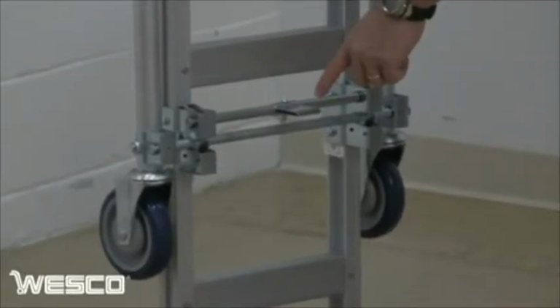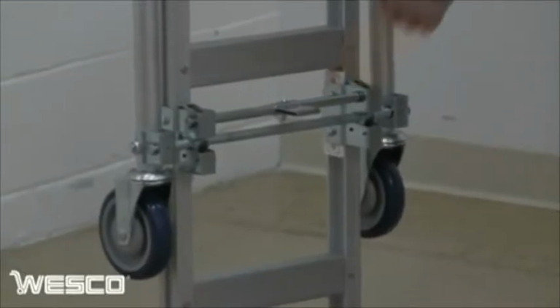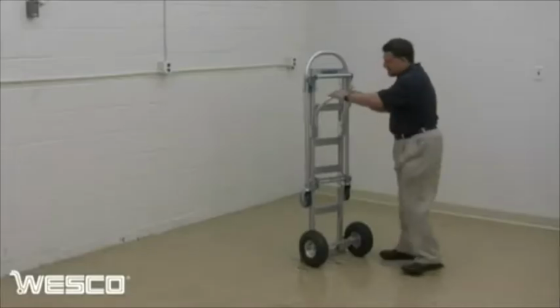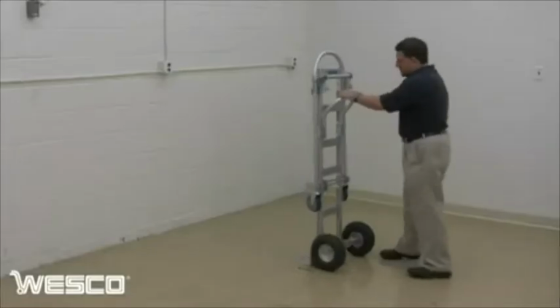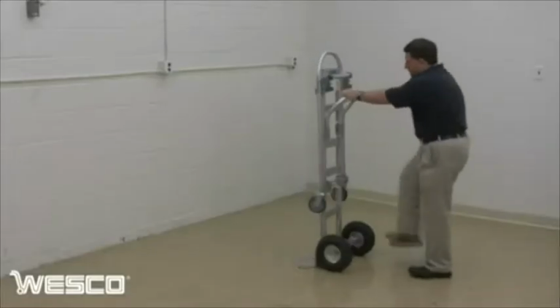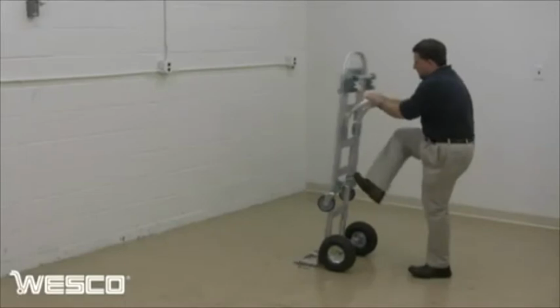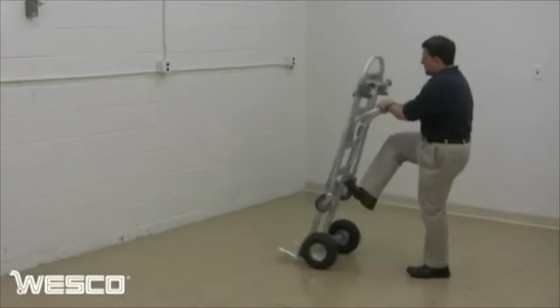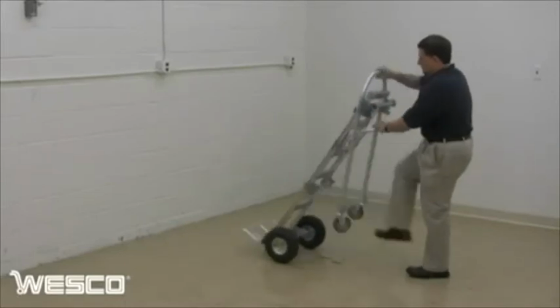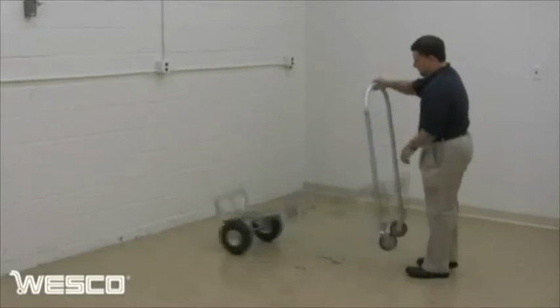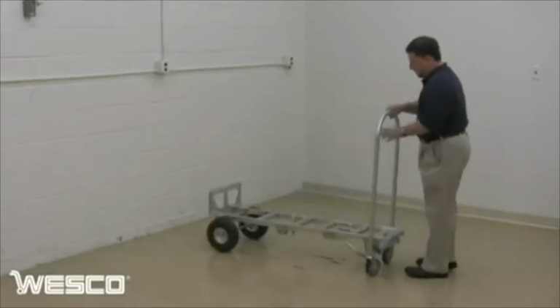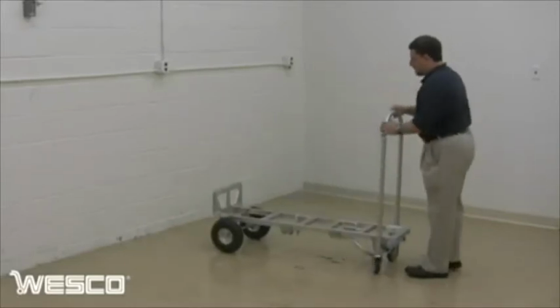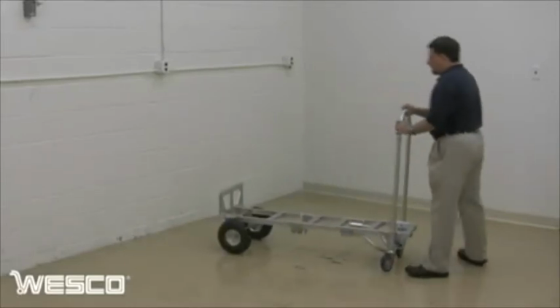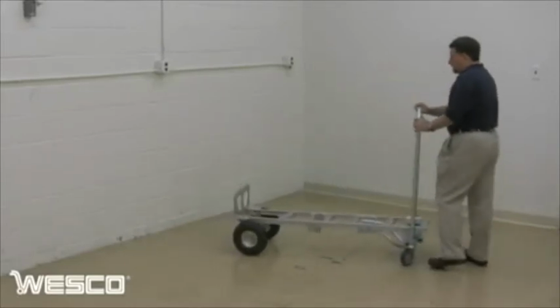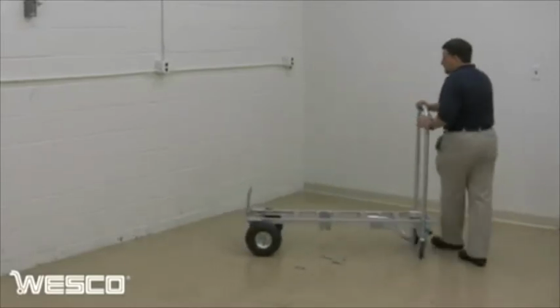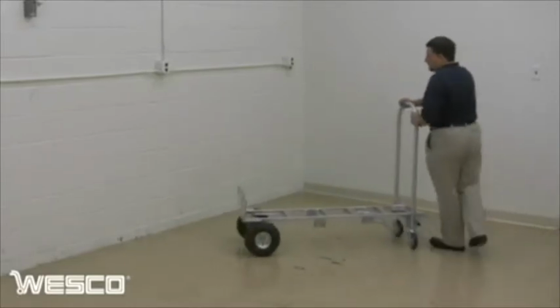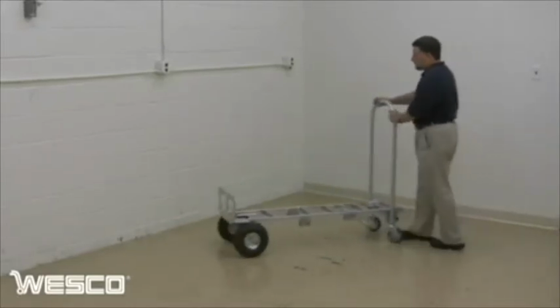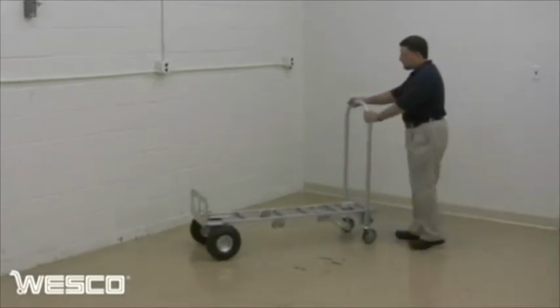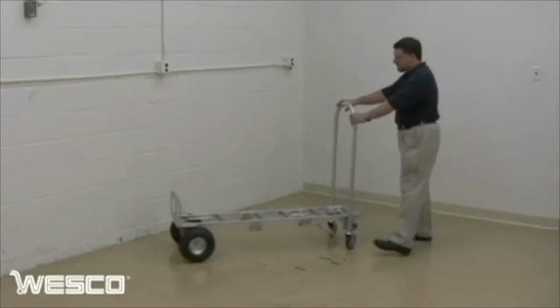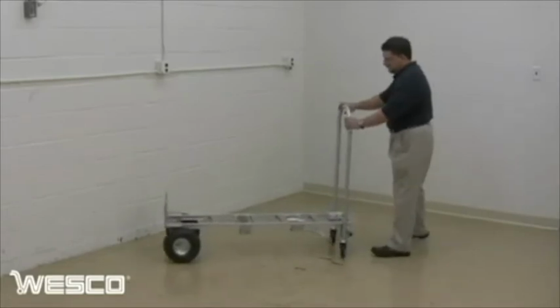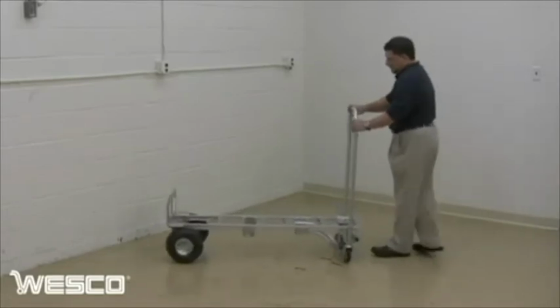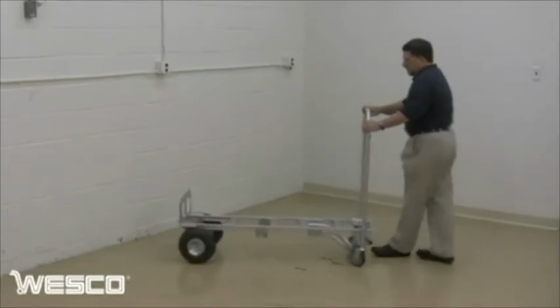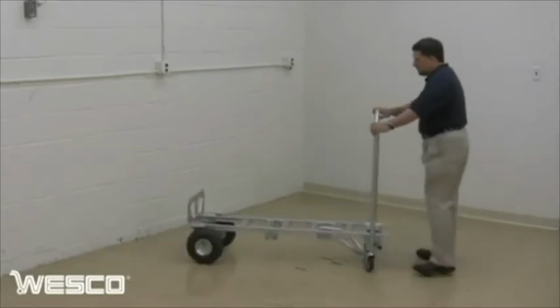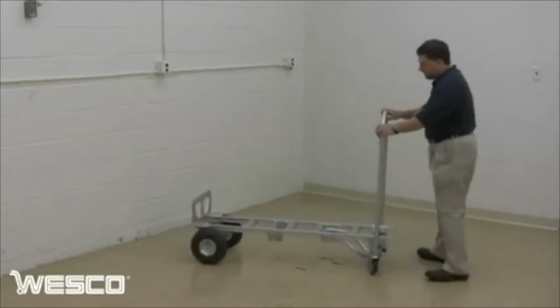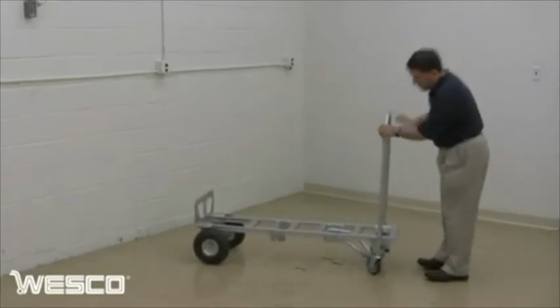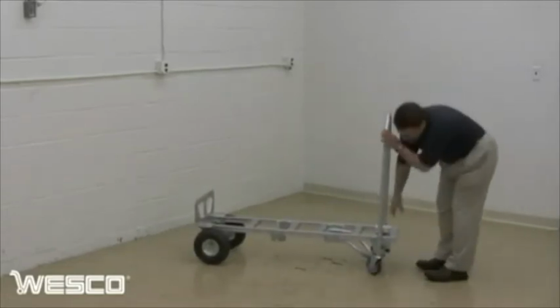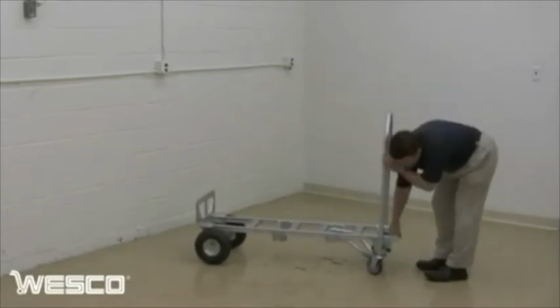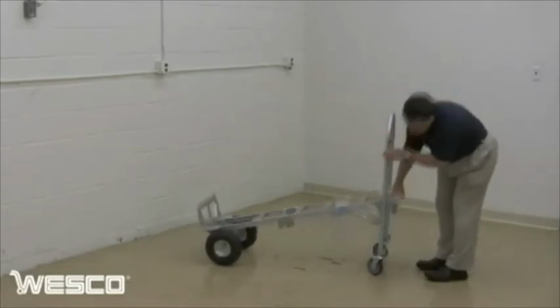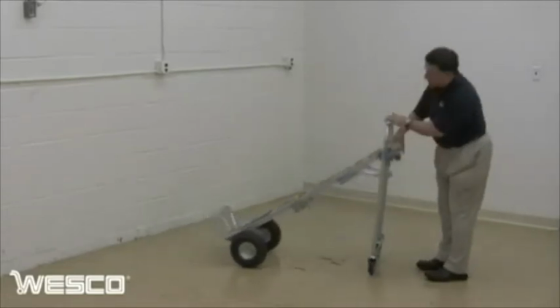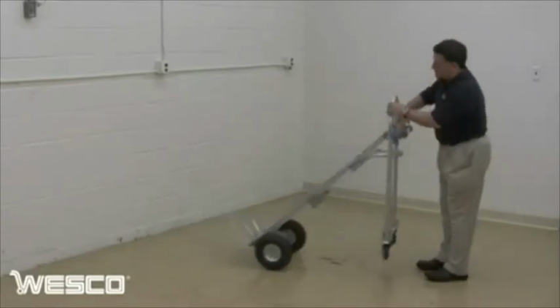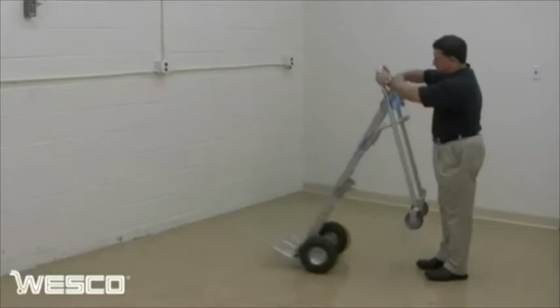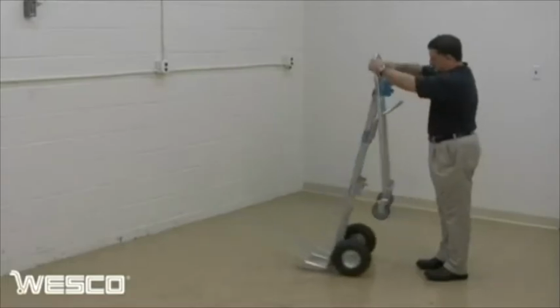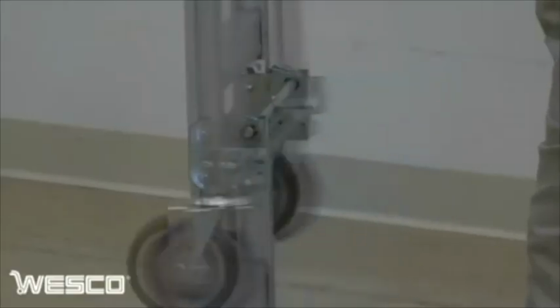Simply press the pedal and the truck converts into the four-wheel position. Lift the frame to automatically lock the hand truck back in the two-wheel position.